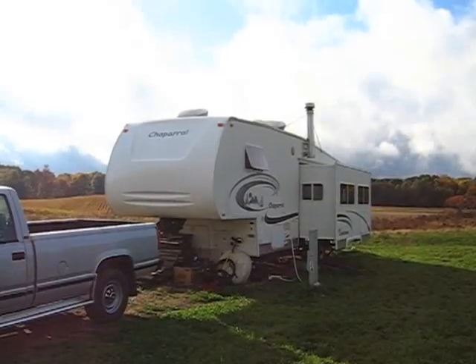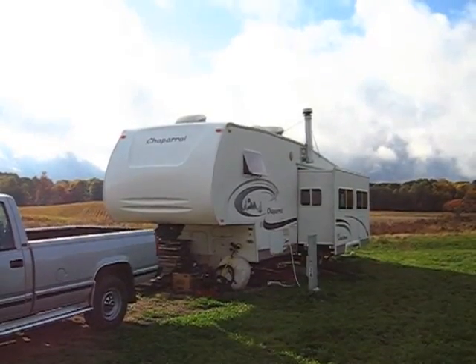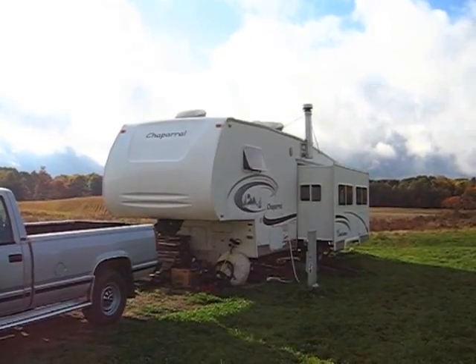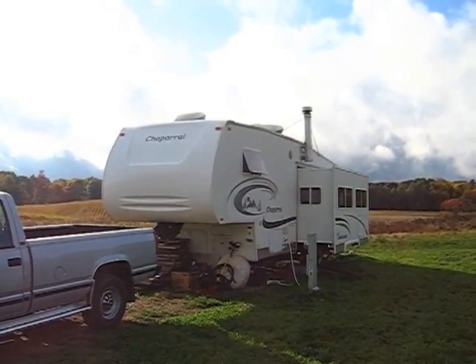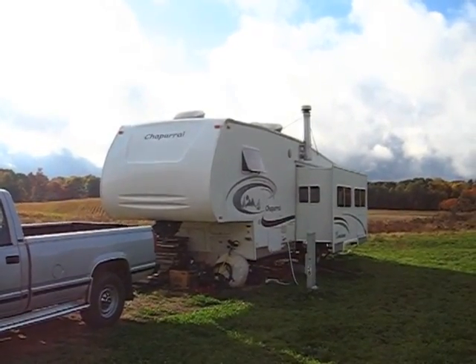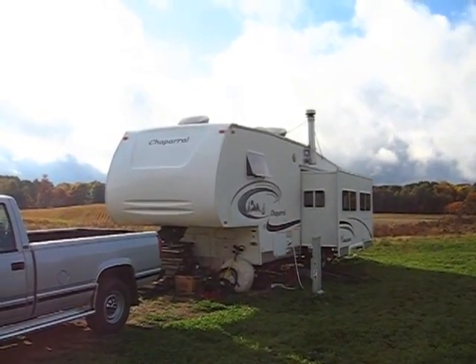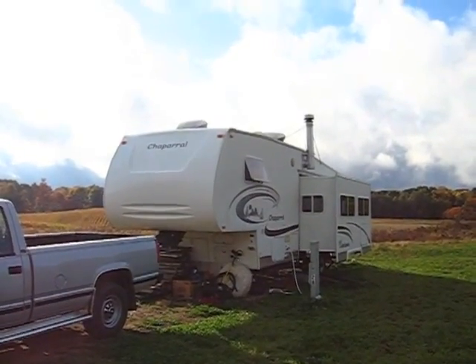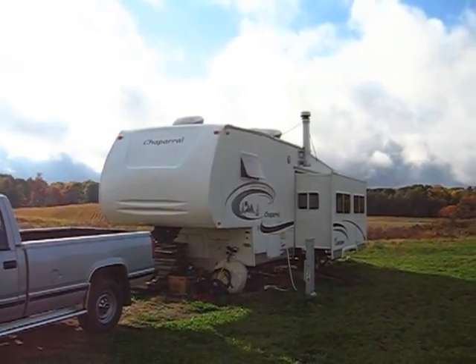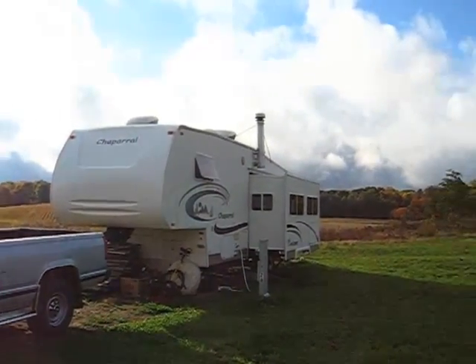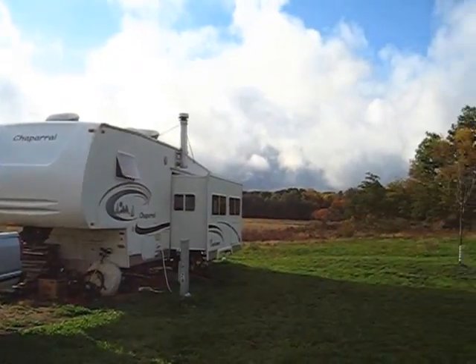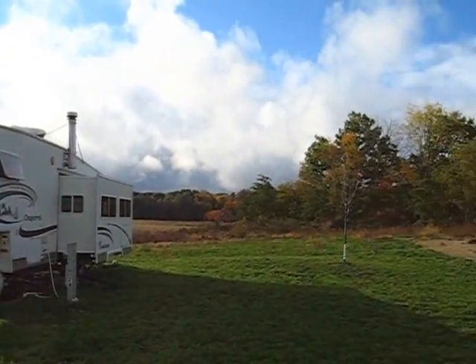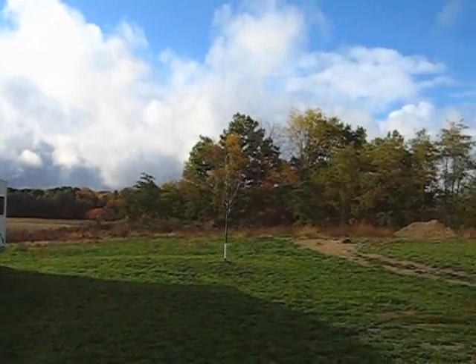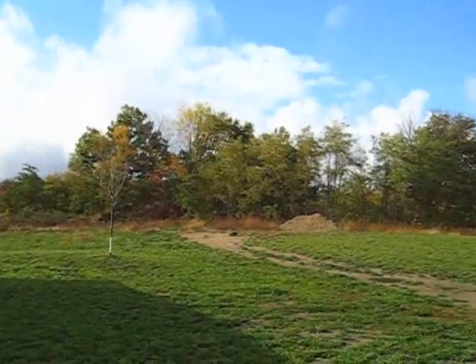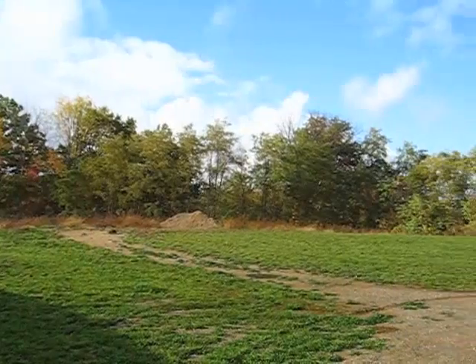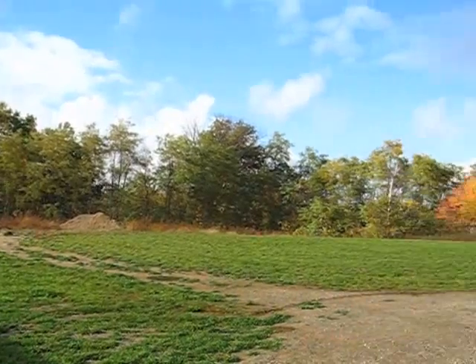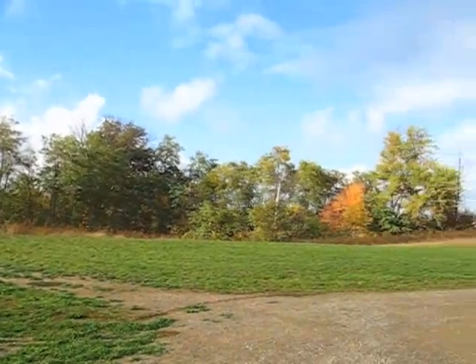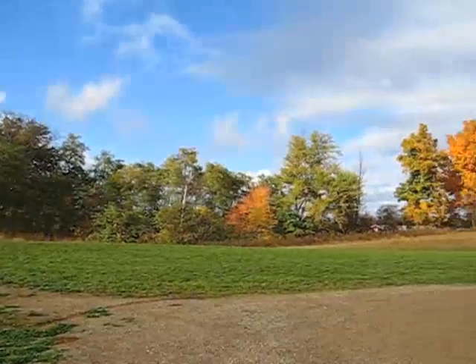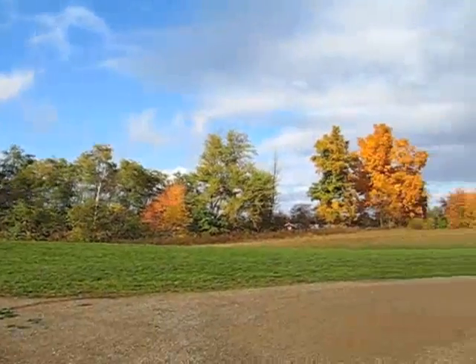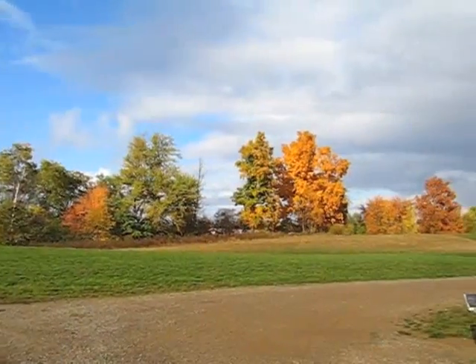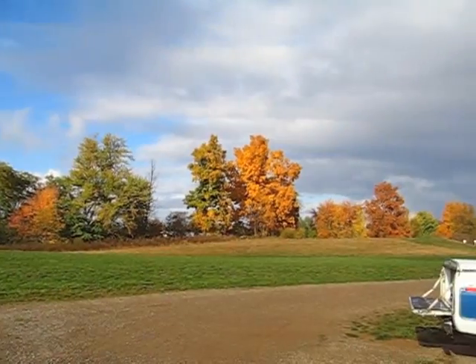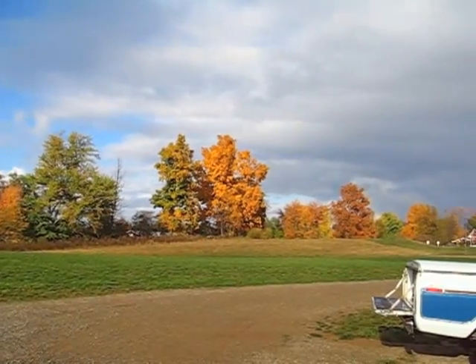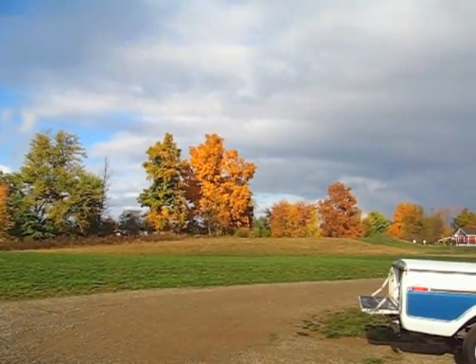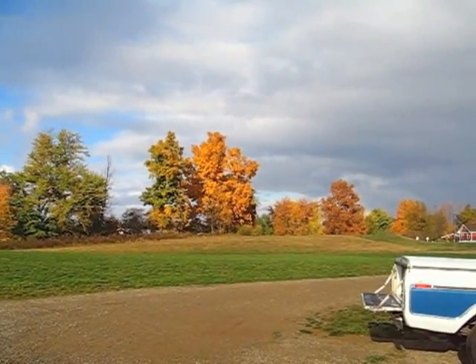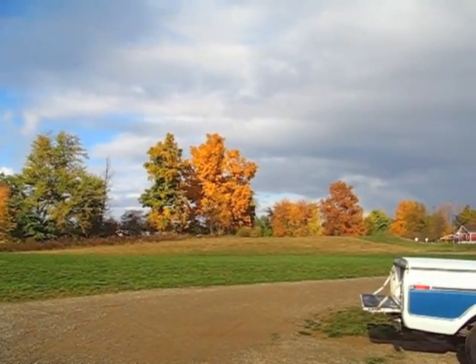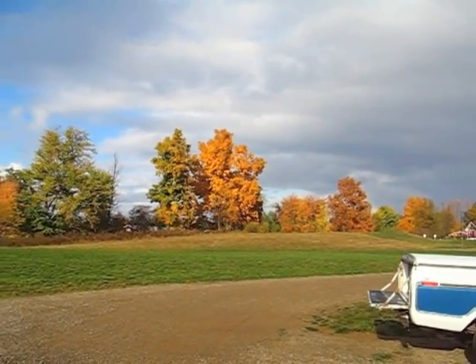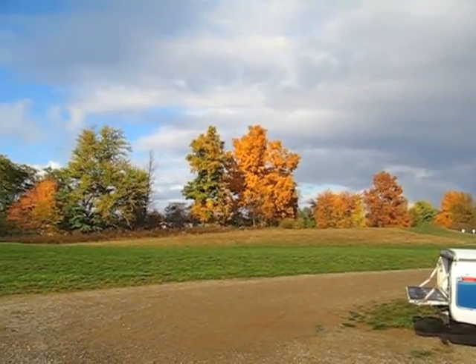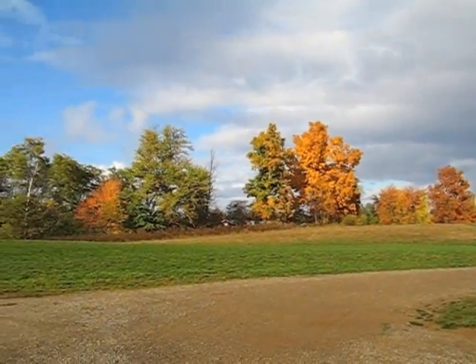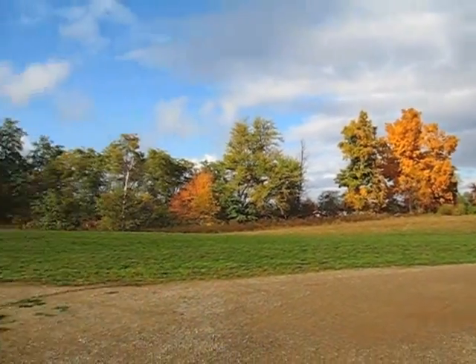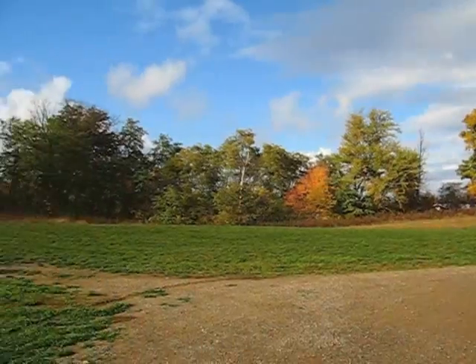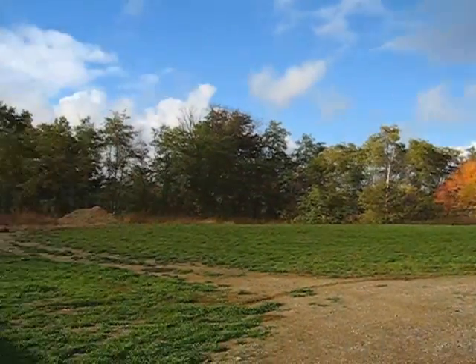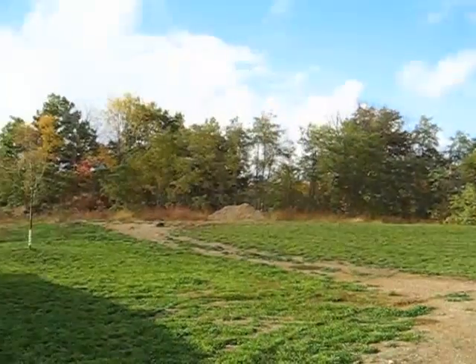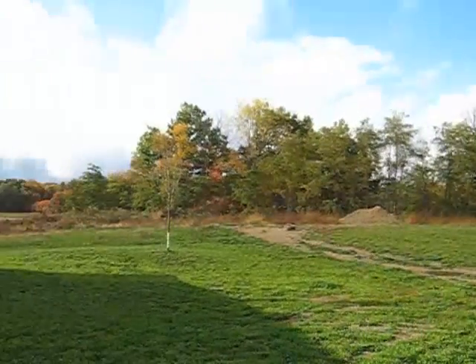Hi everybody, thanks for watching my video. Welcome to beautiful Michigan where all the leaves are changing and it just rained — it's actually just beautiful out here right now. Everything is kind of sparkling with the fresh rain.